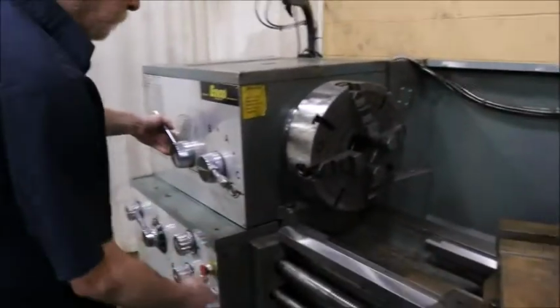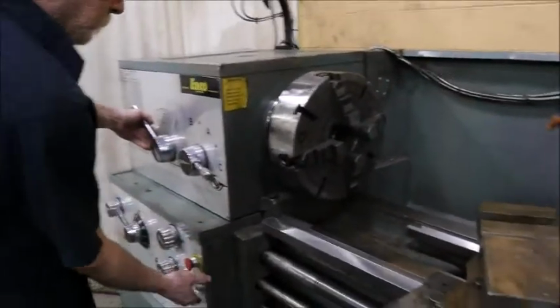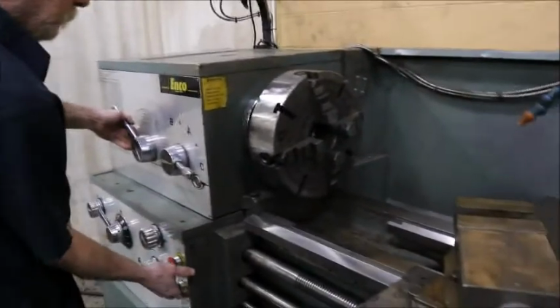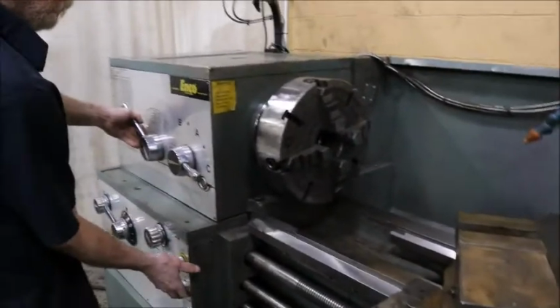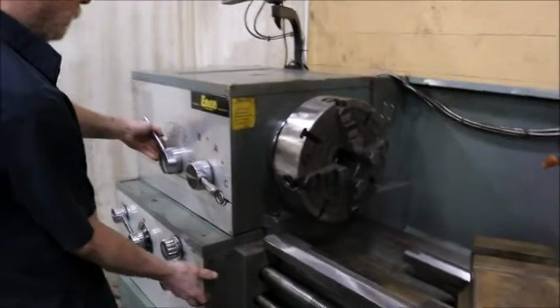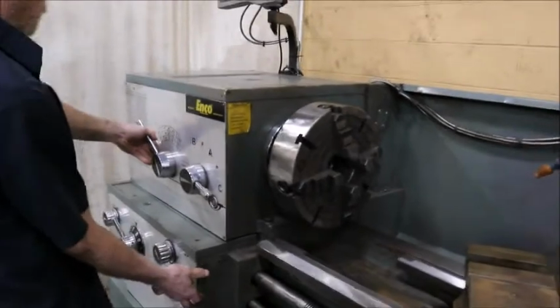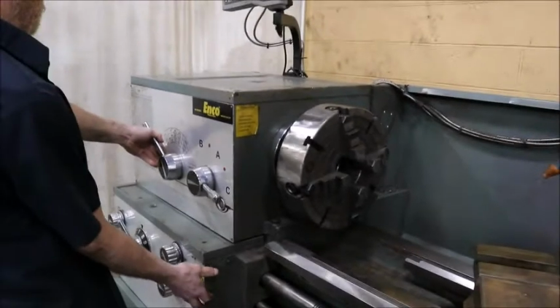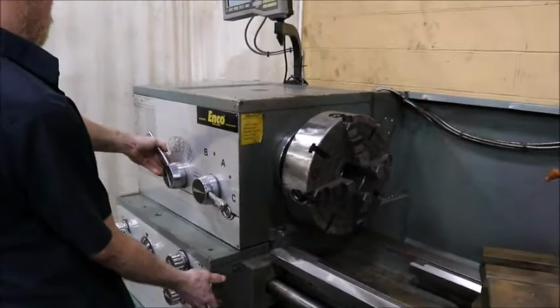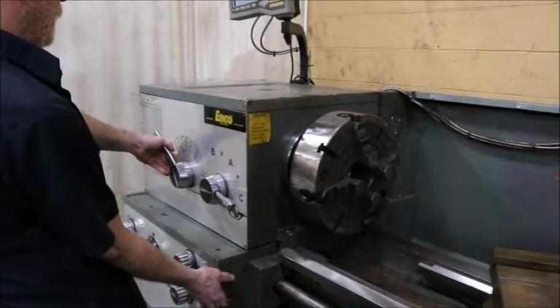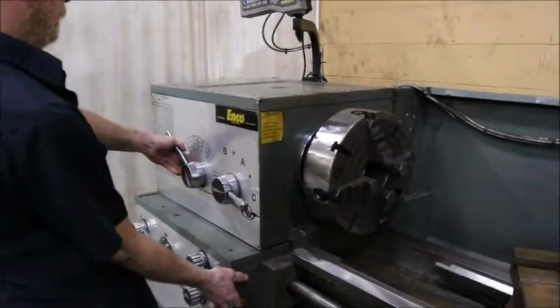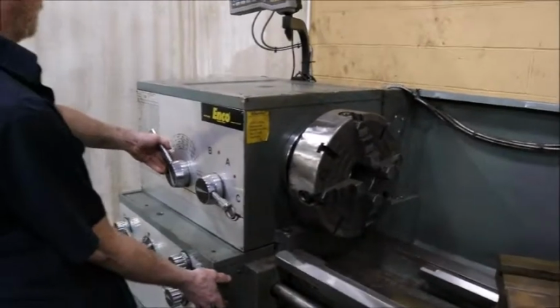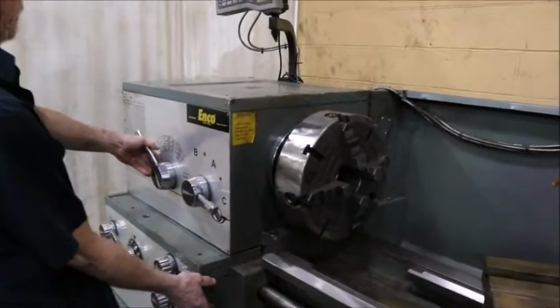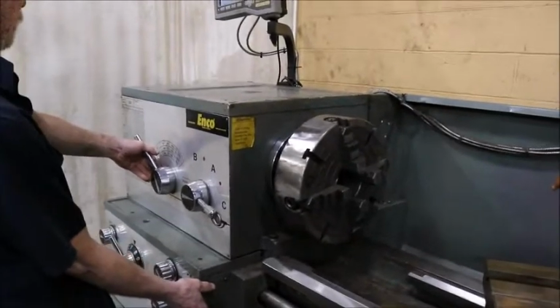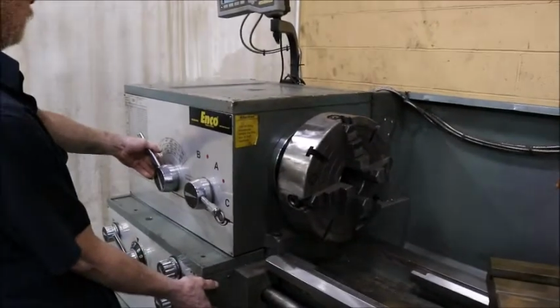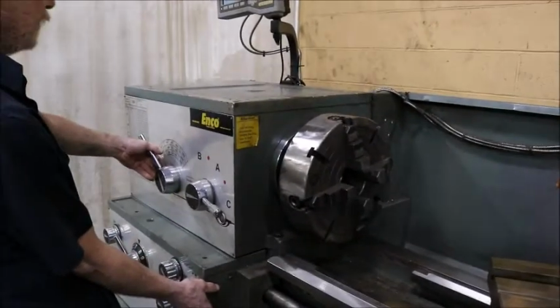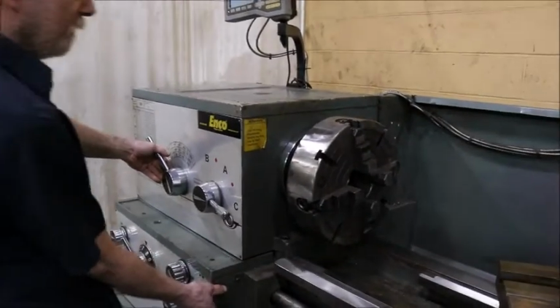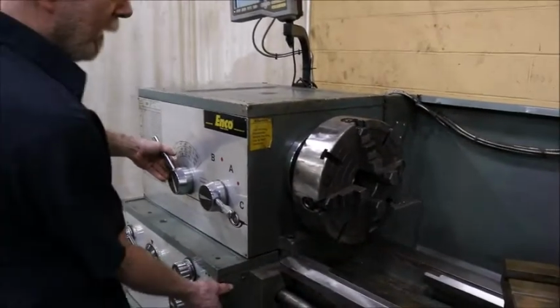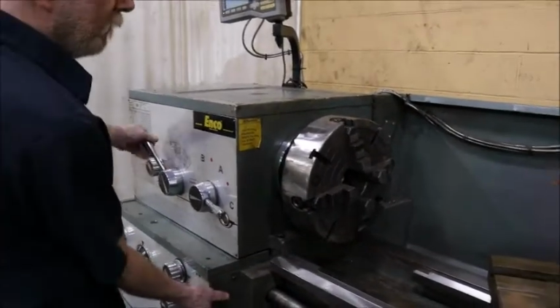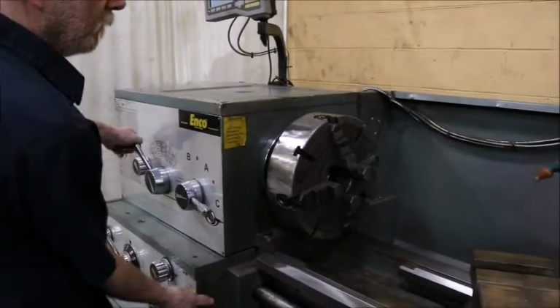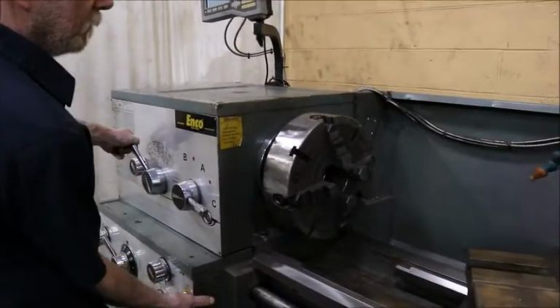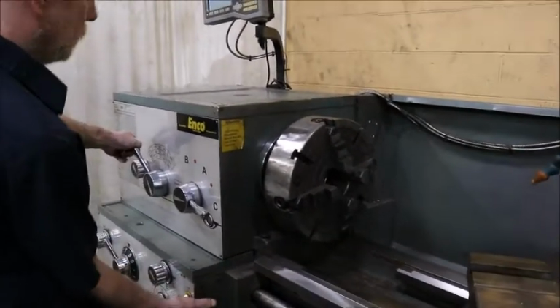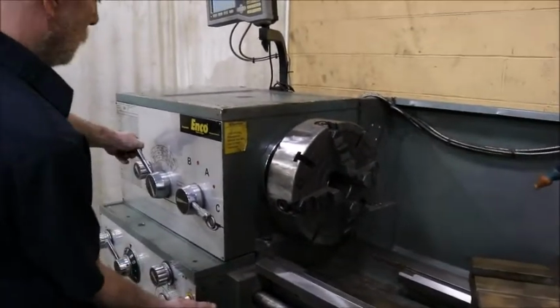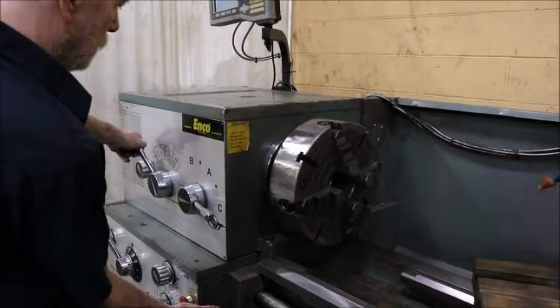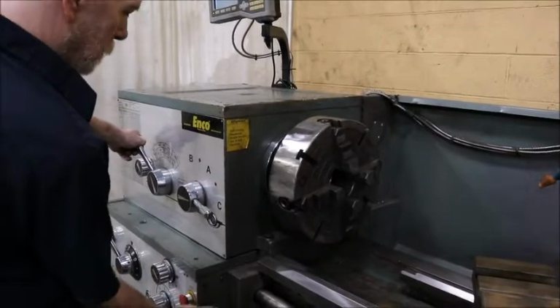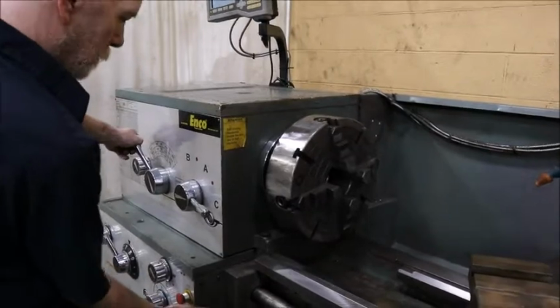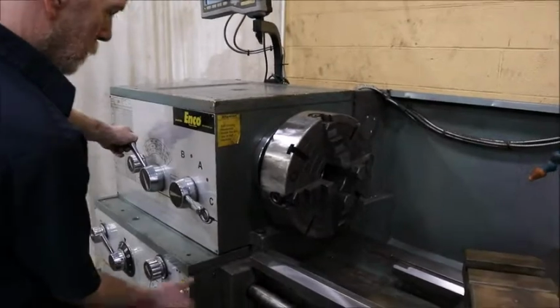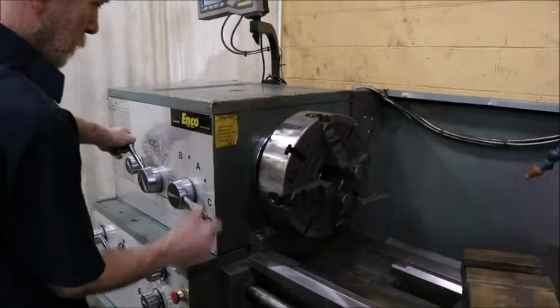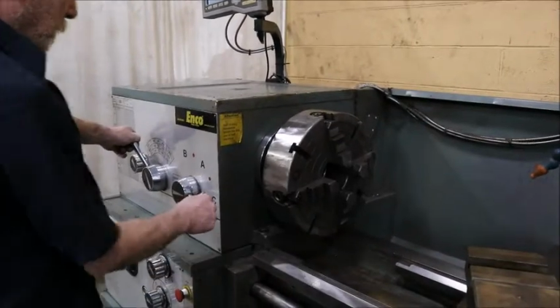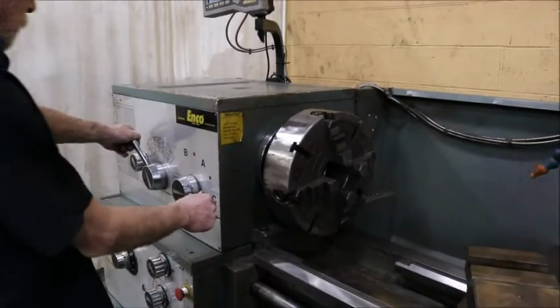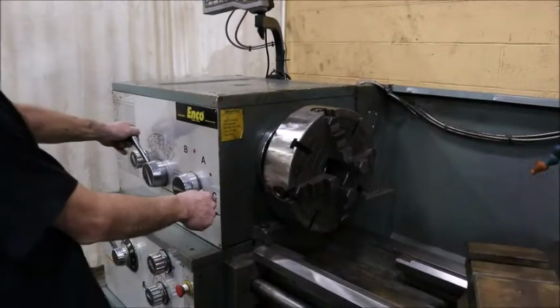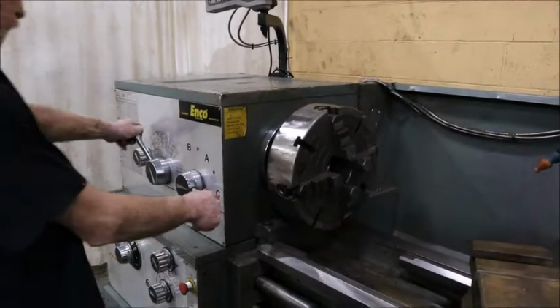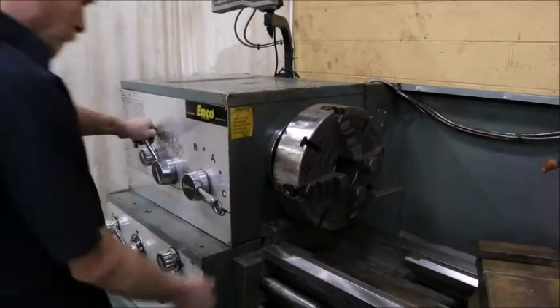What was that last one? That was two C and low 265. And this was 125? This is 125.